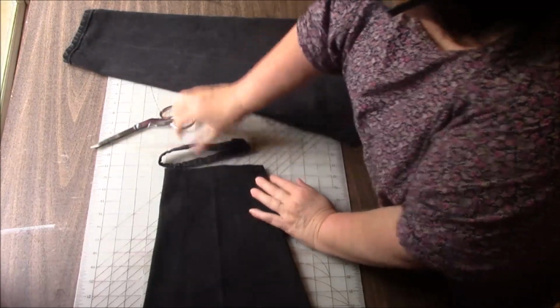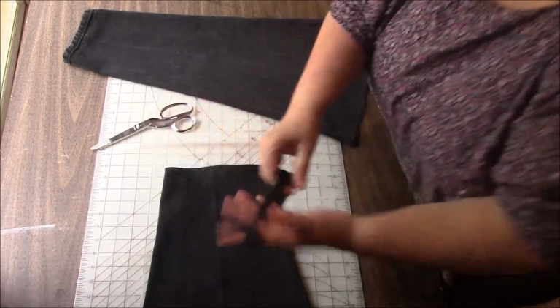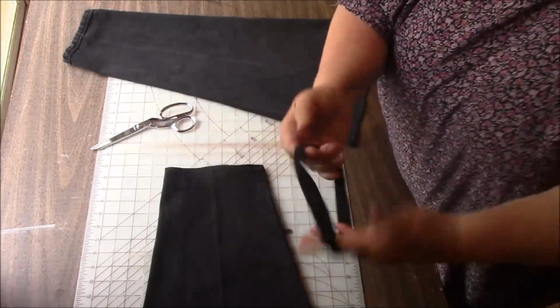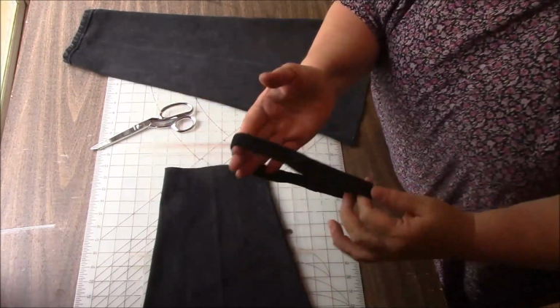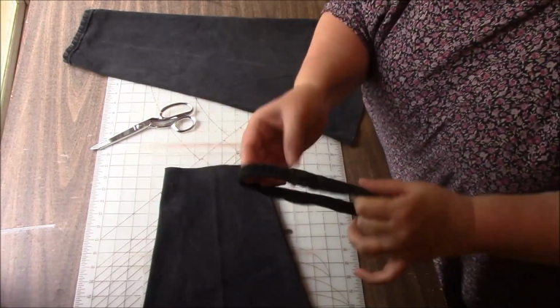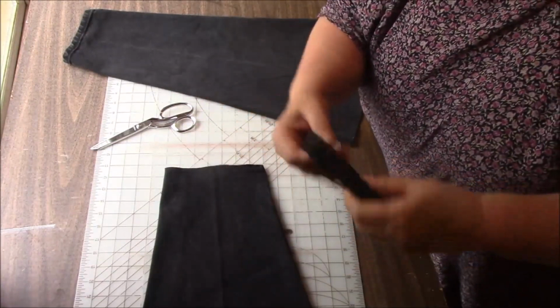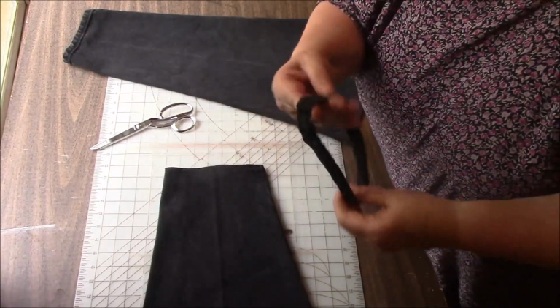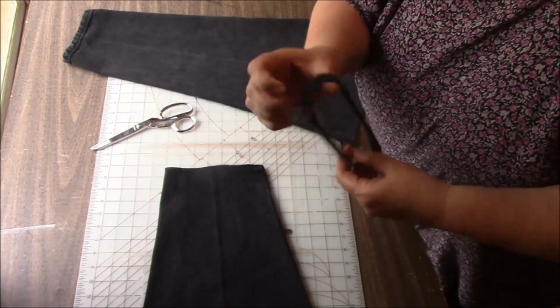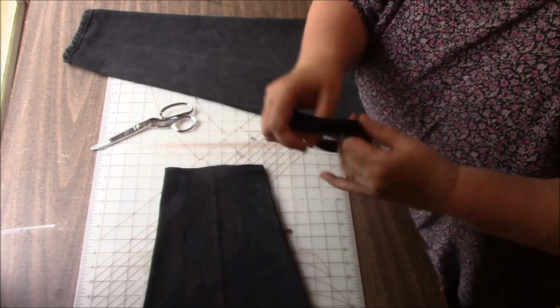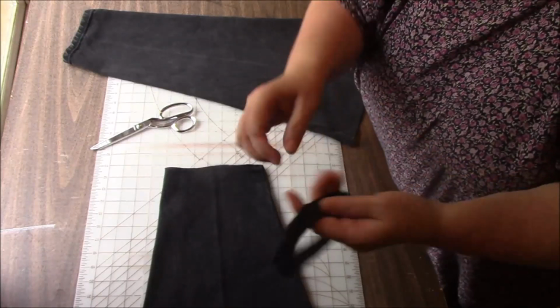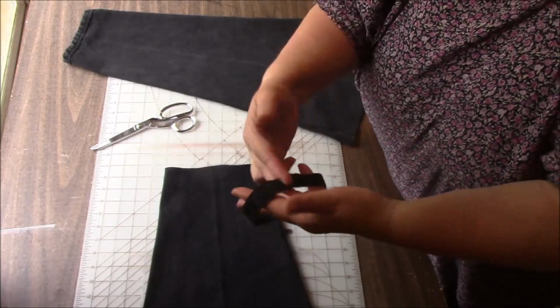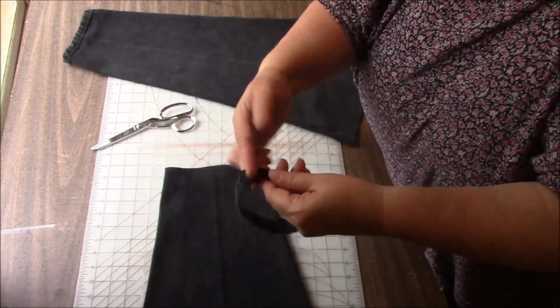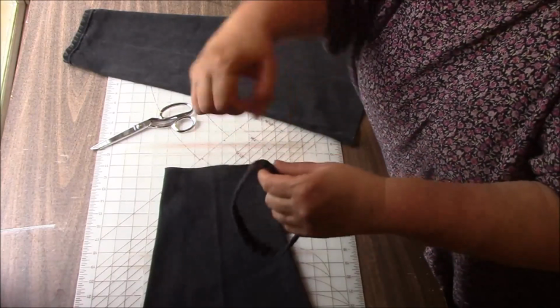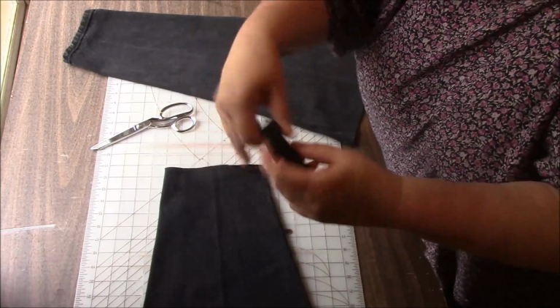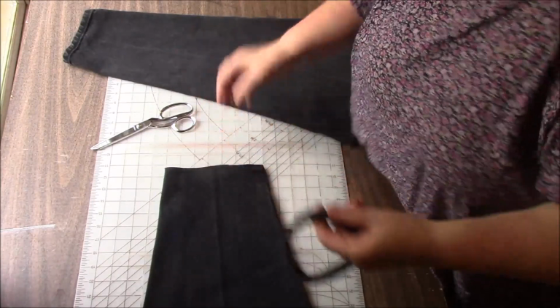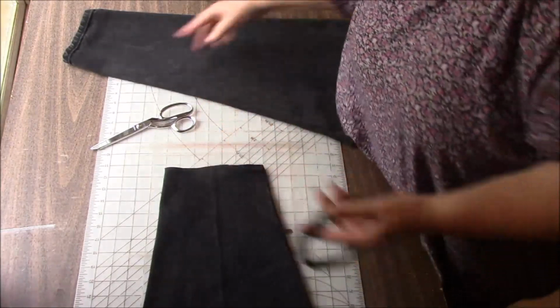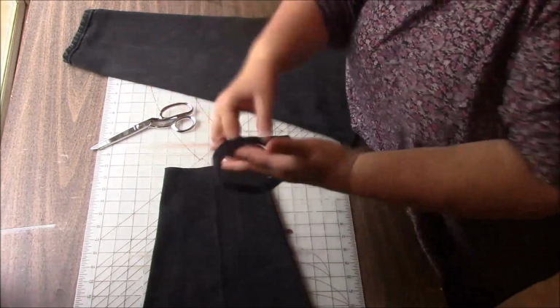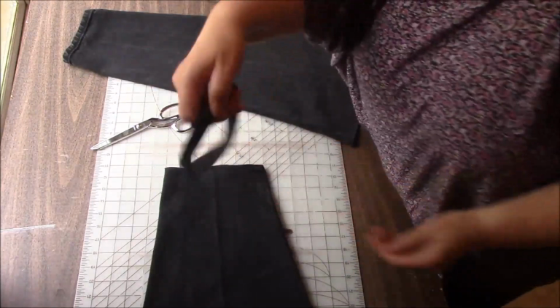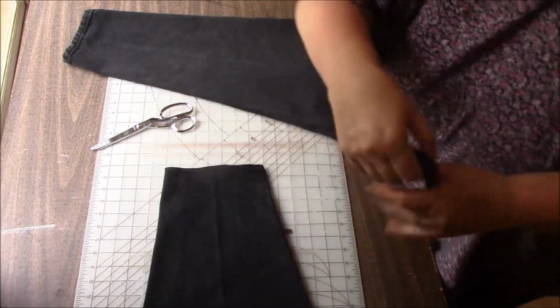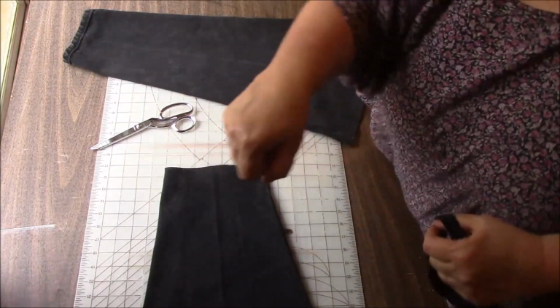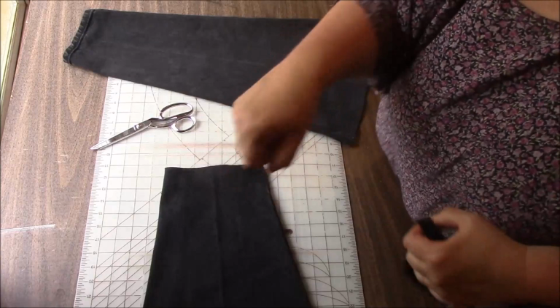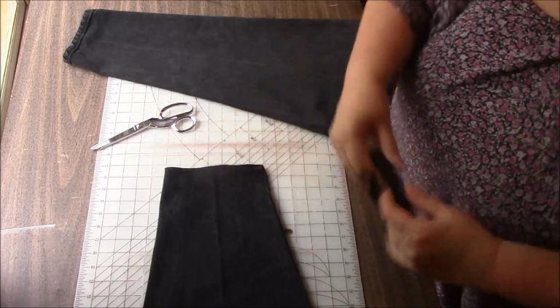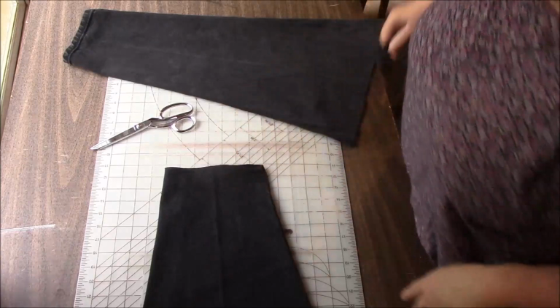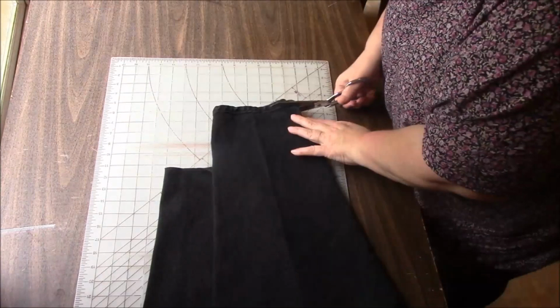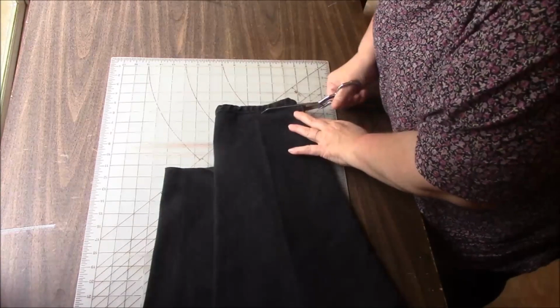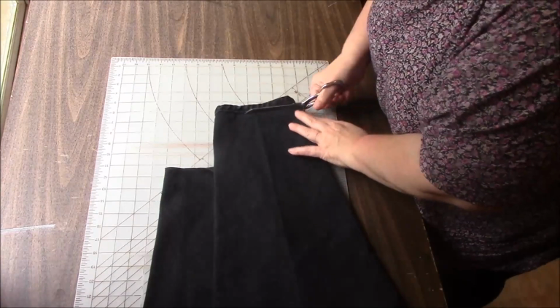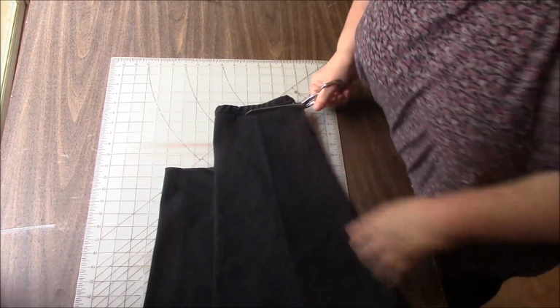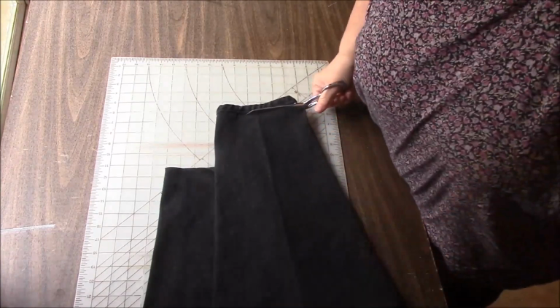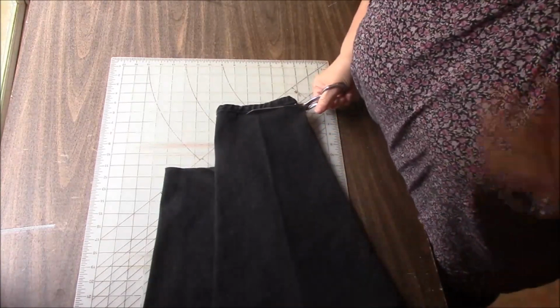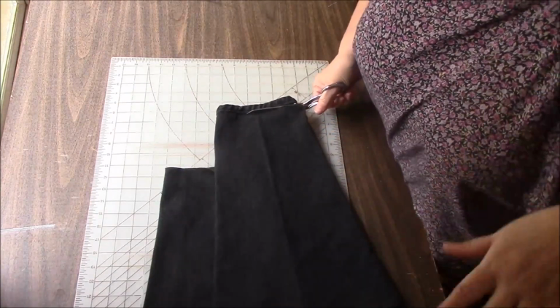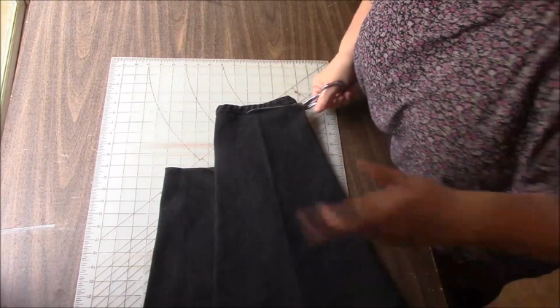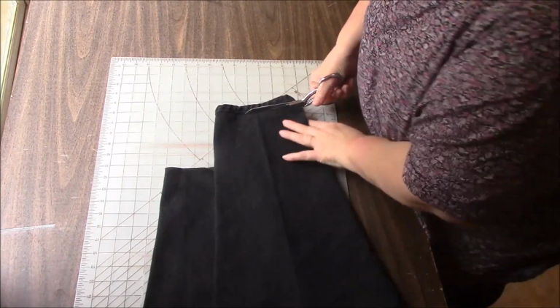I'm going to save these two because you never know — if I cut that in half, the two of them together would make some cute little handles for a tote bag. In other words, it'll be in my stash for the rest of my life.